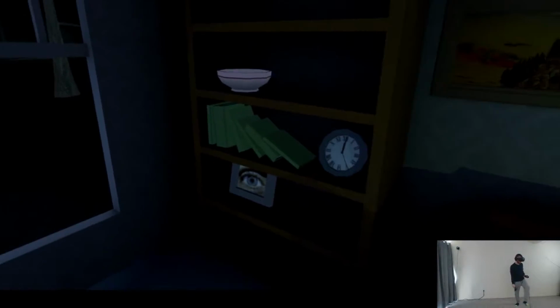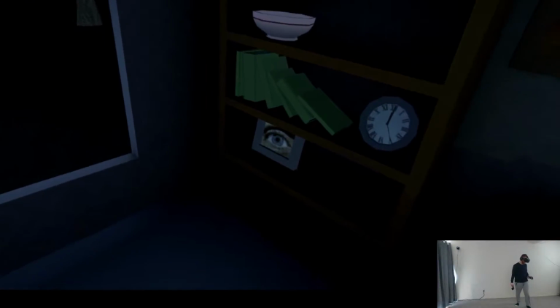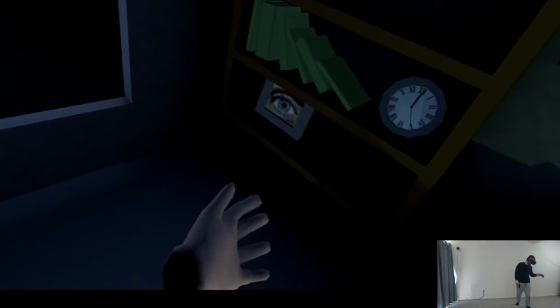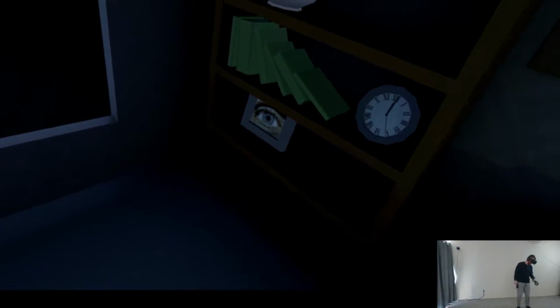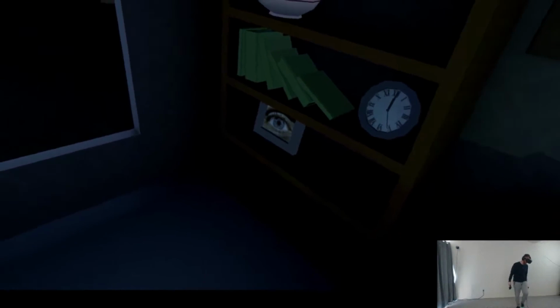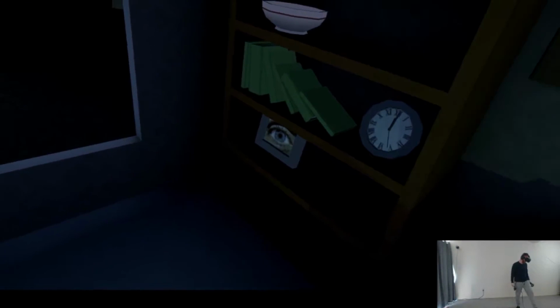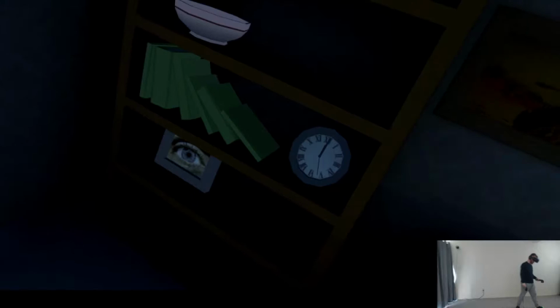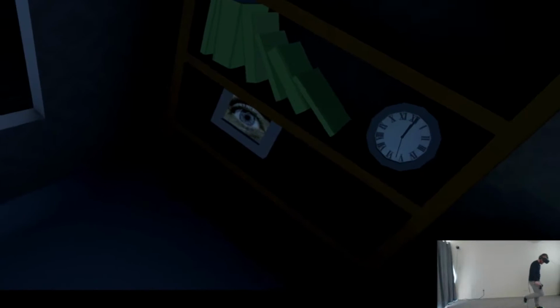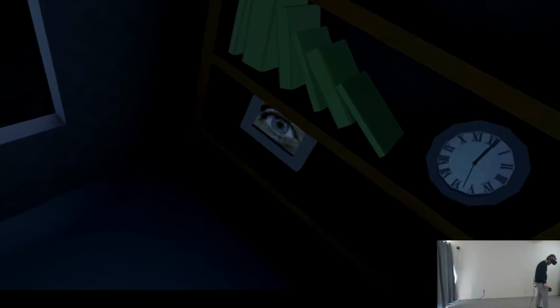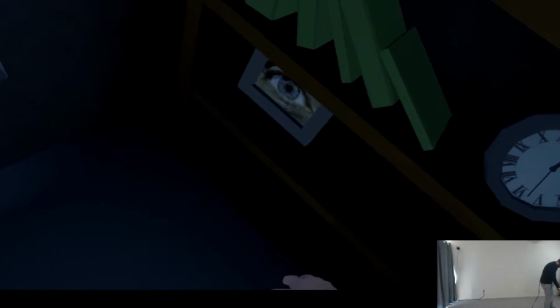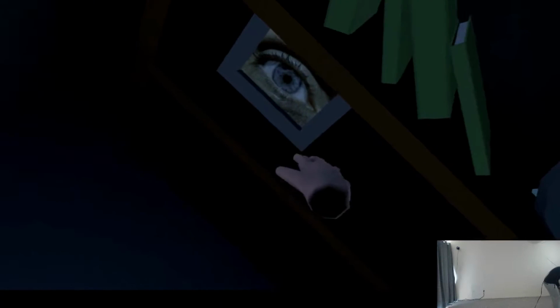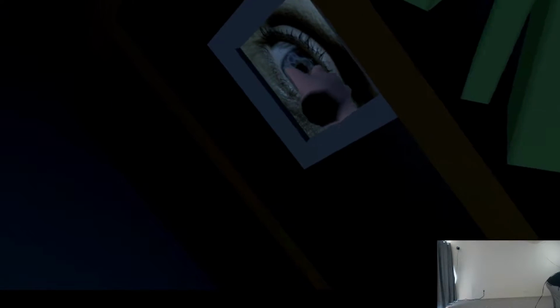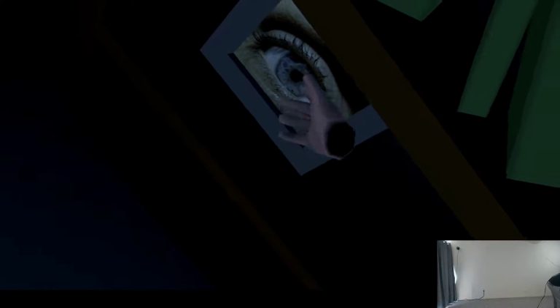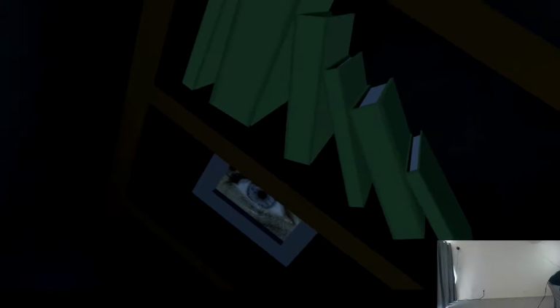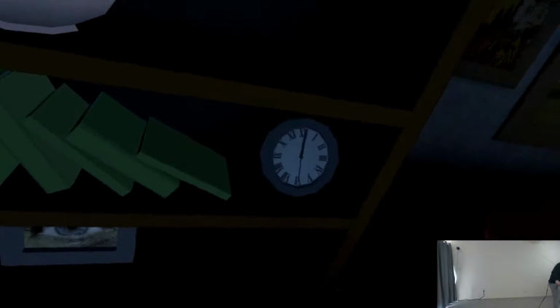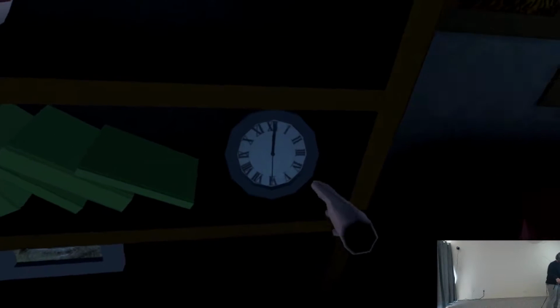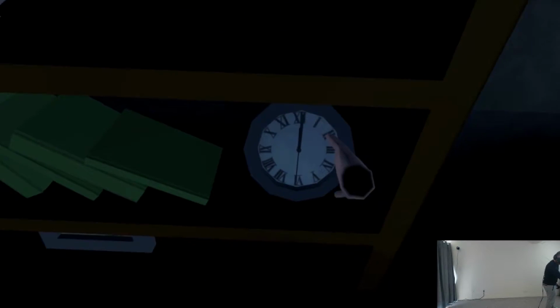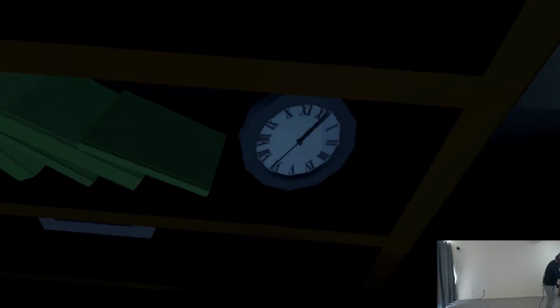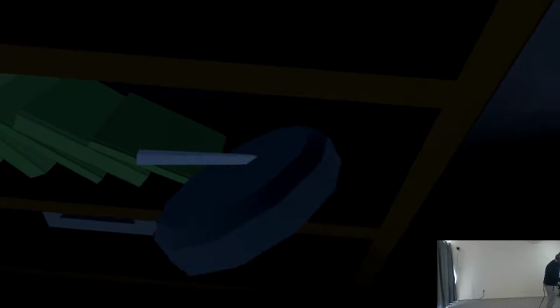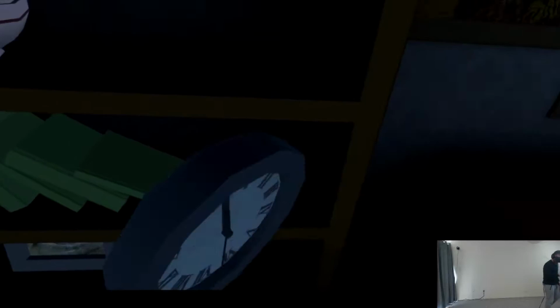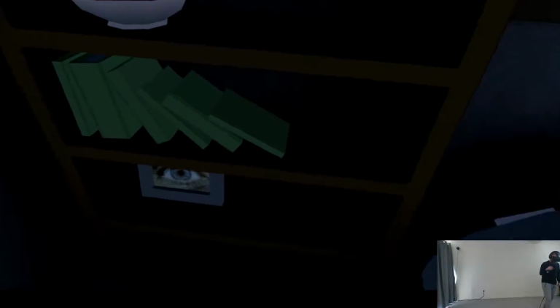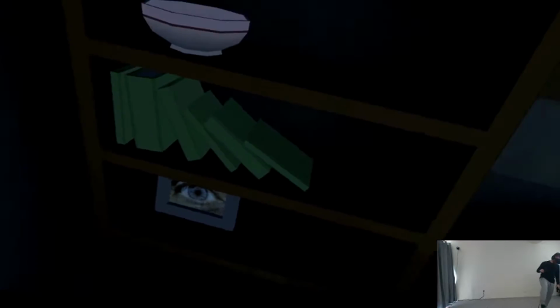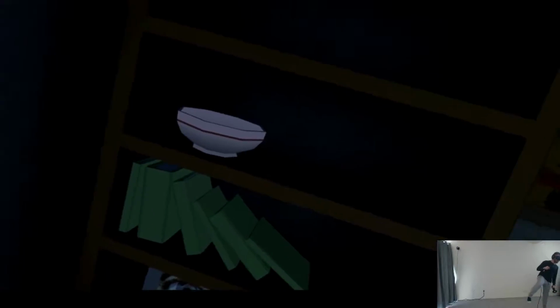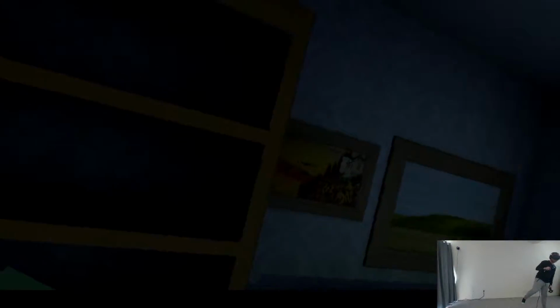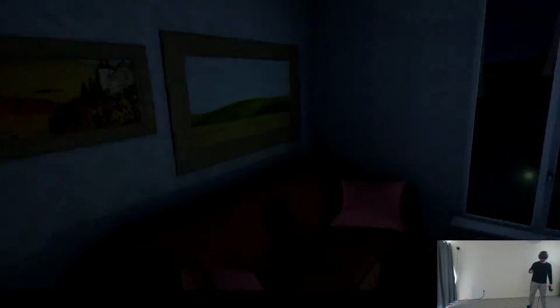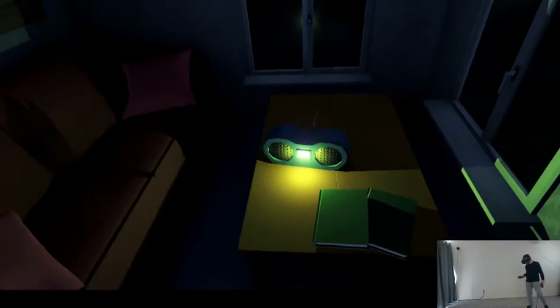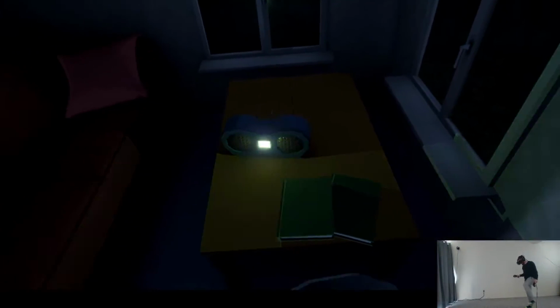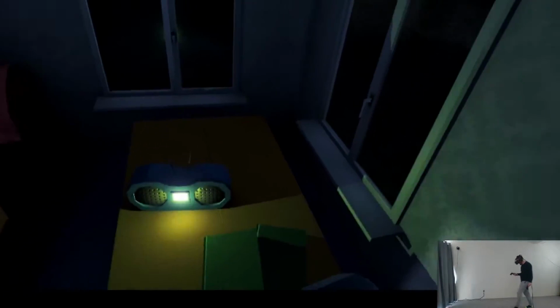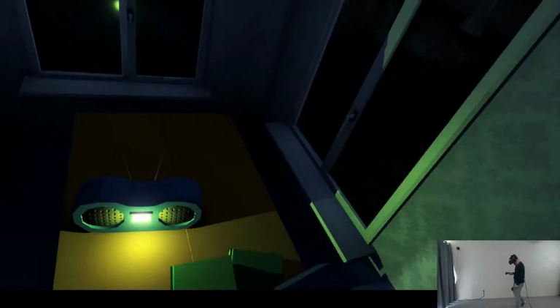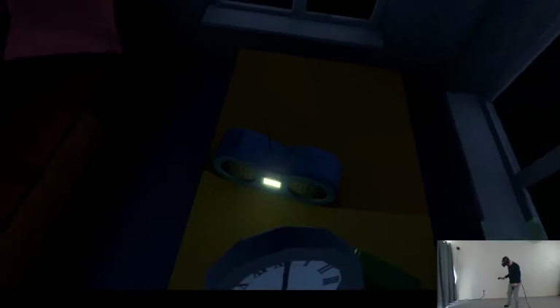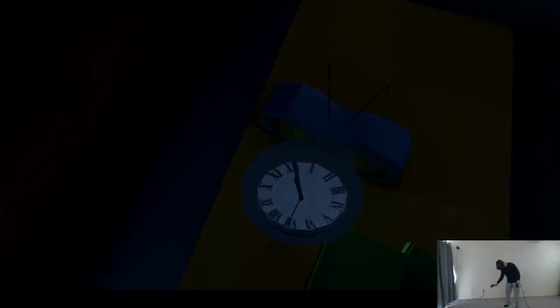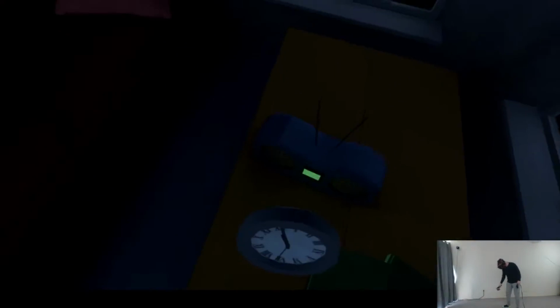So — there we go. The picture has changed to an eye. So I guess this game is true to its name and there's no directions. It is directionless, after all.